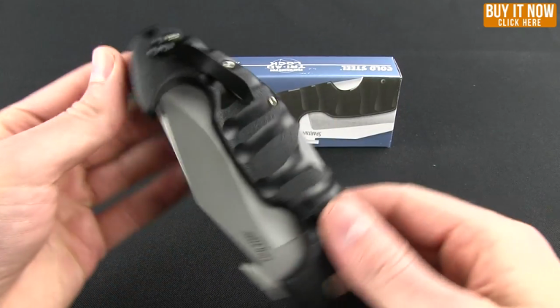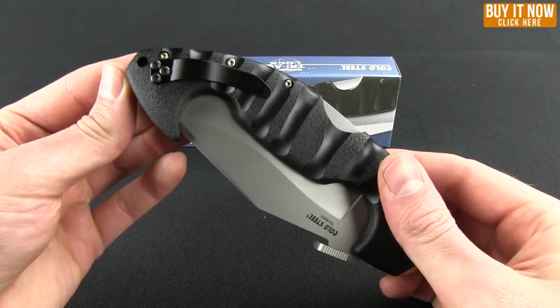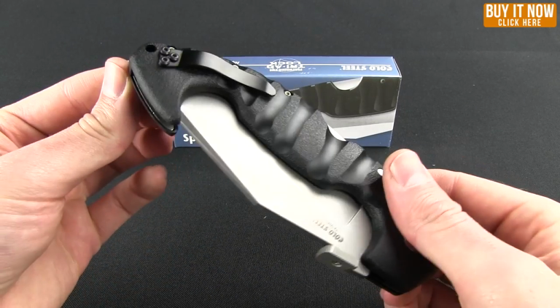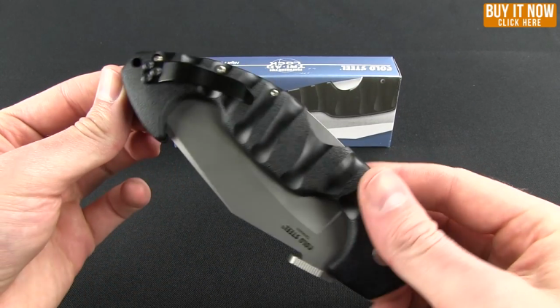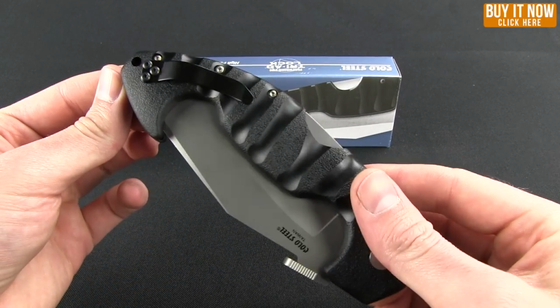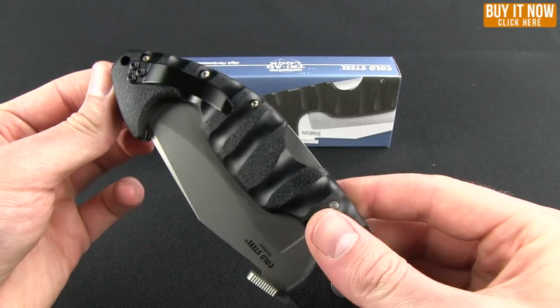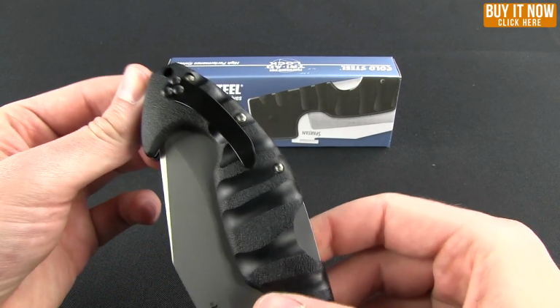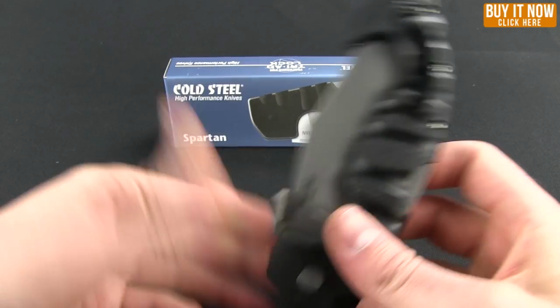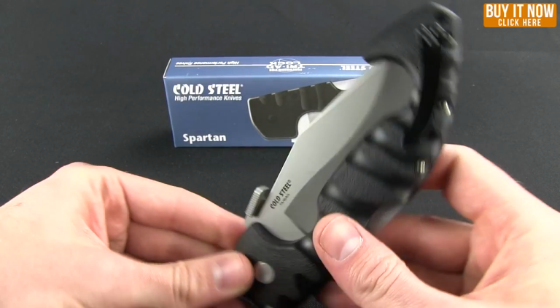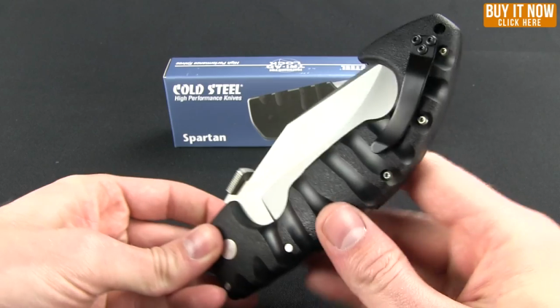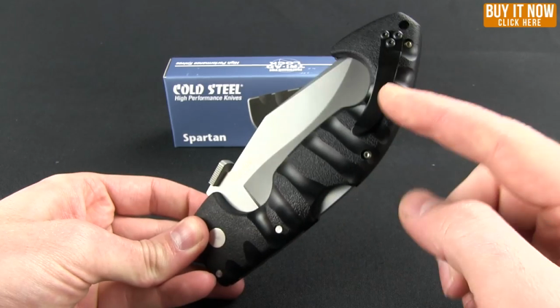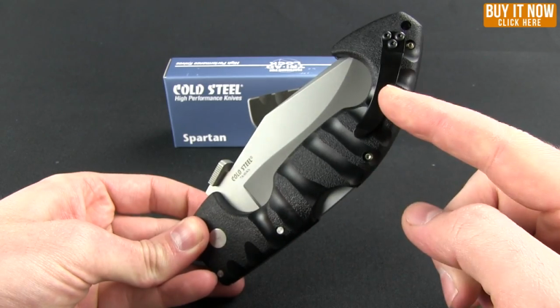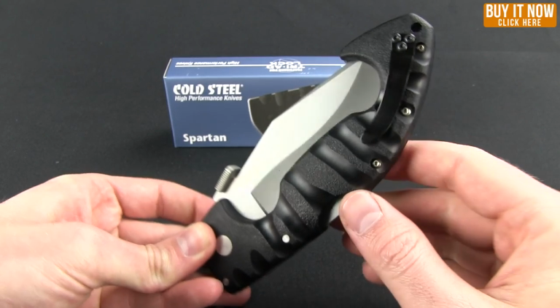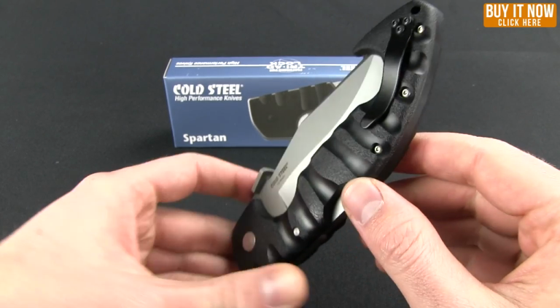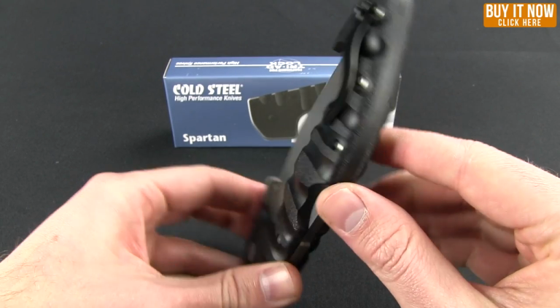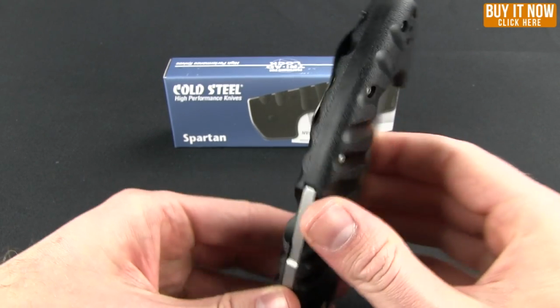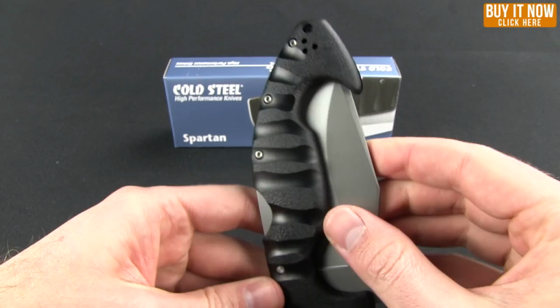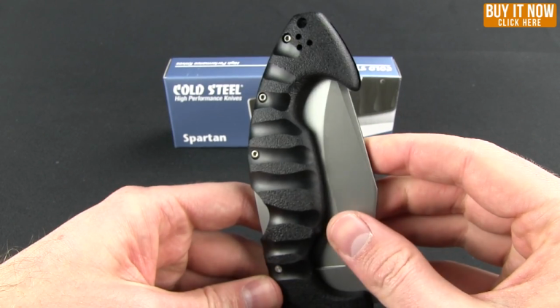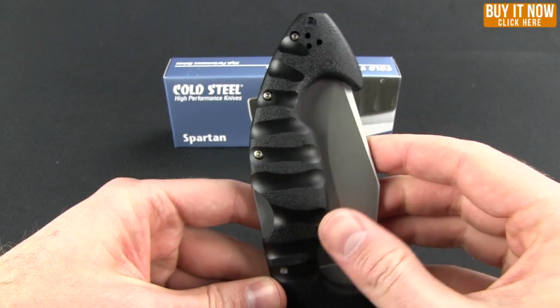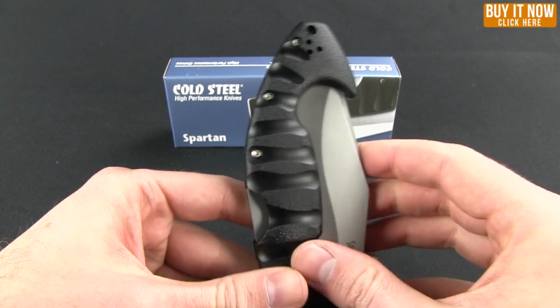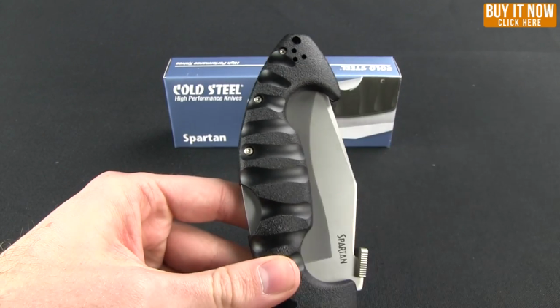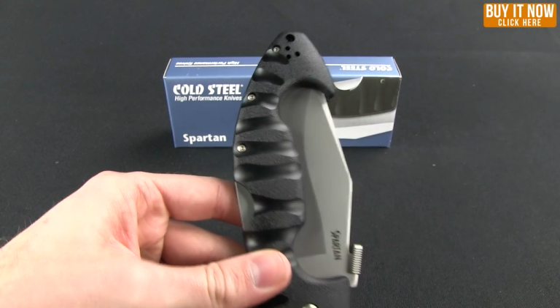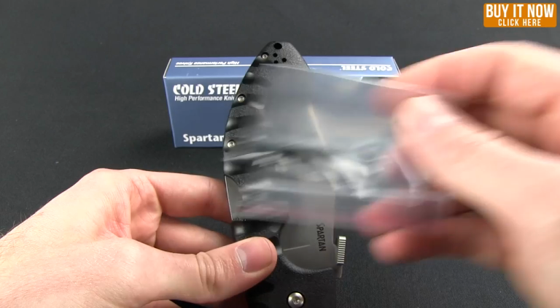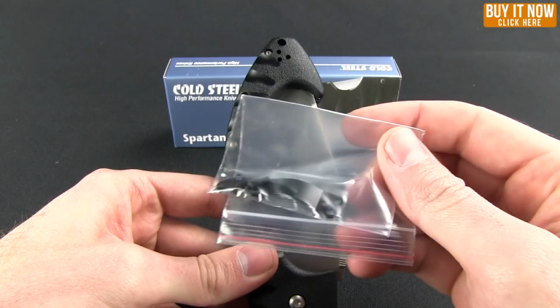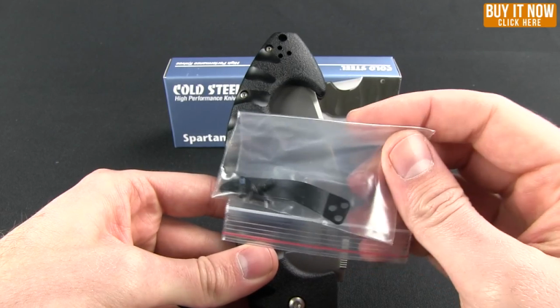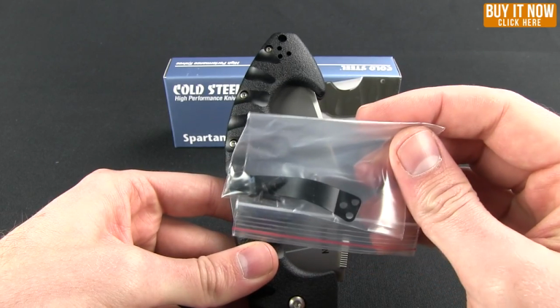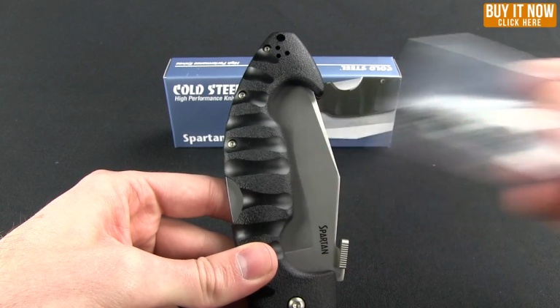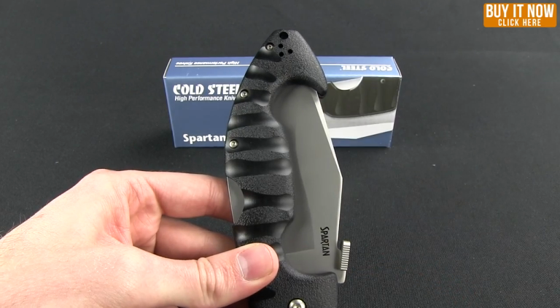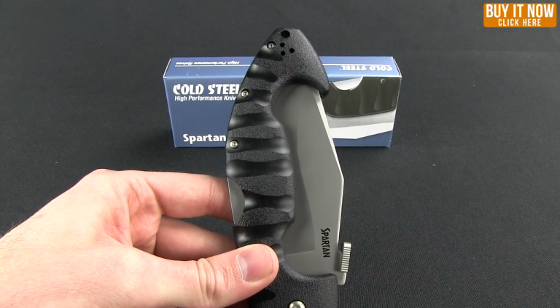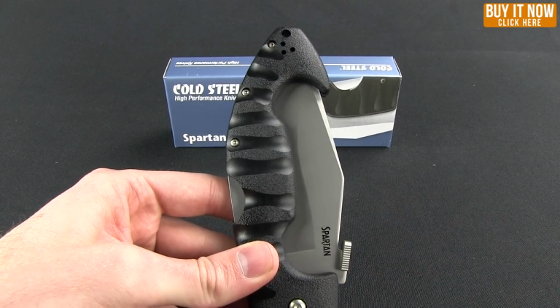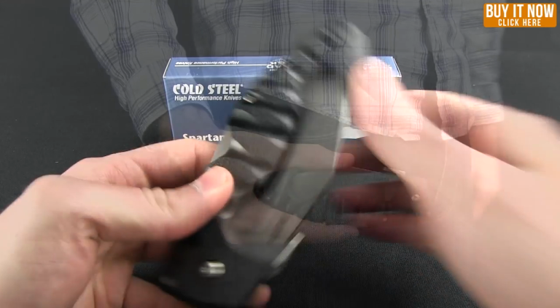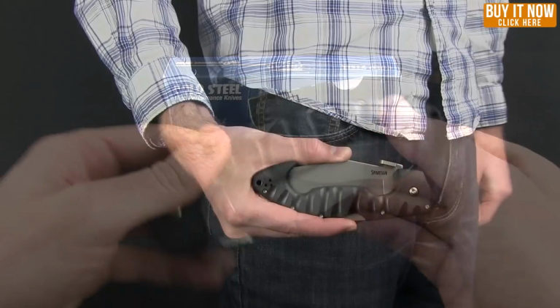Now, this is more of a tactical folding knife rather than an EDC, even though it comes with a pocket clip that allows you to have tip-up right-left carry. It even comes with an additional pocket clip. Let me show you what that looks like in the pocket.